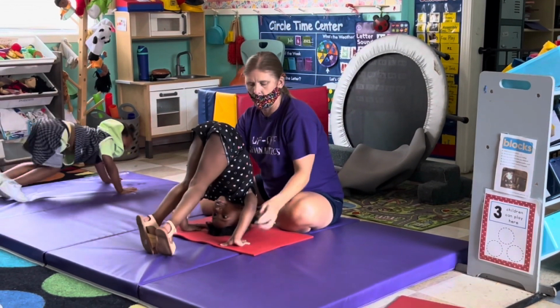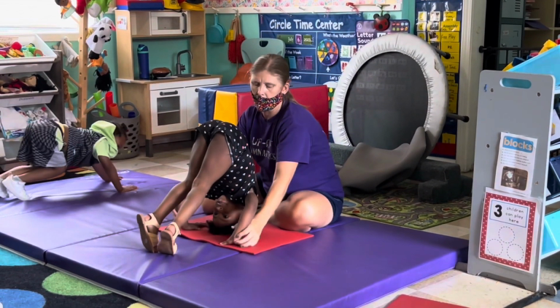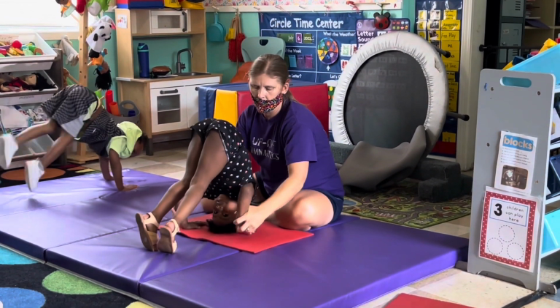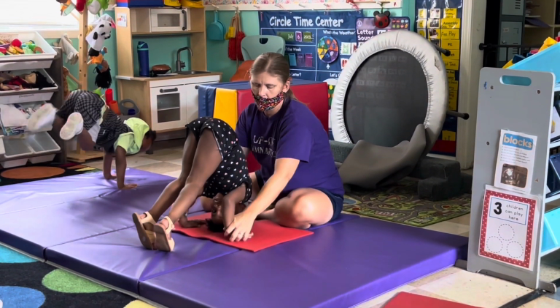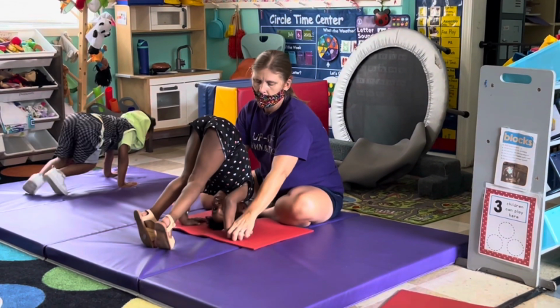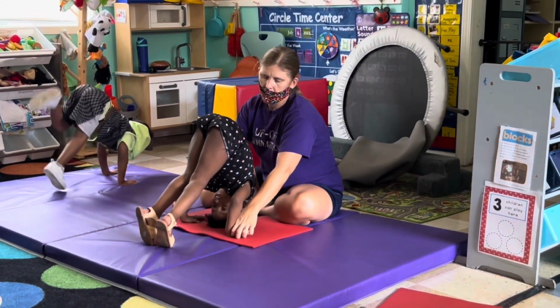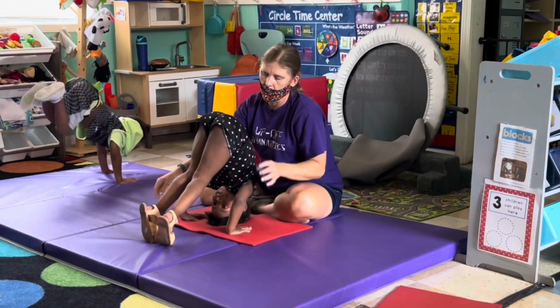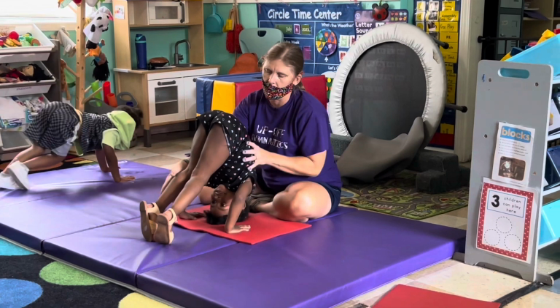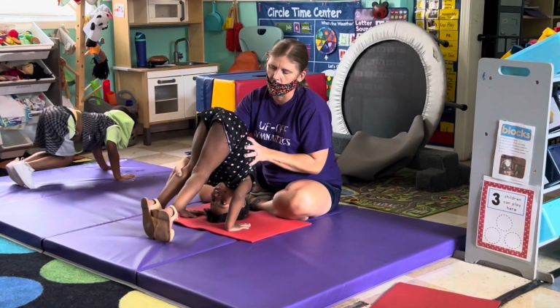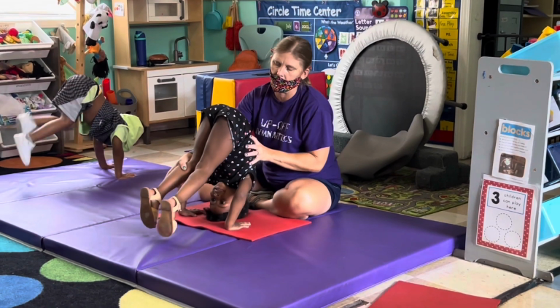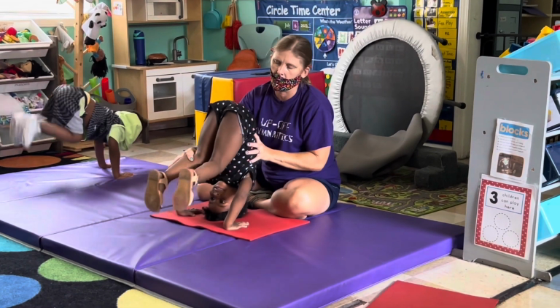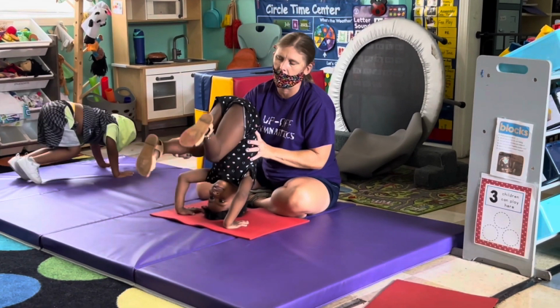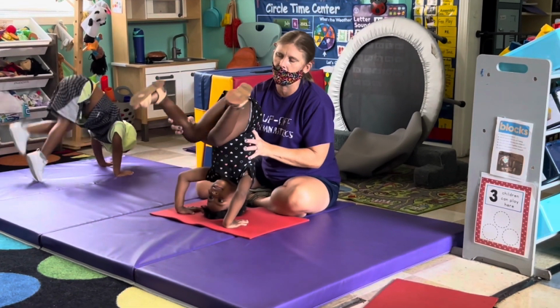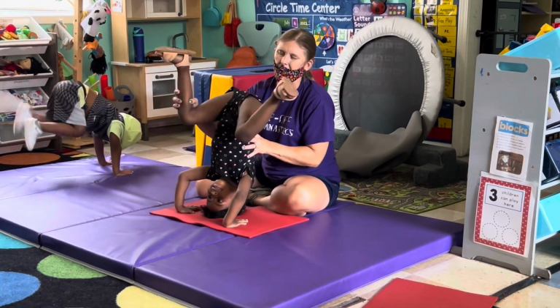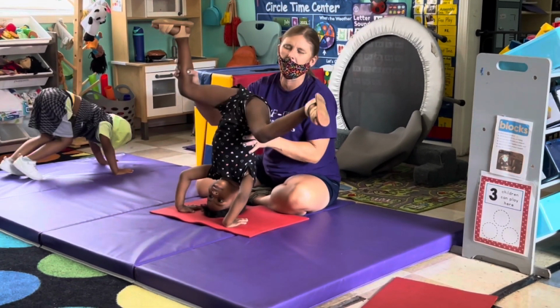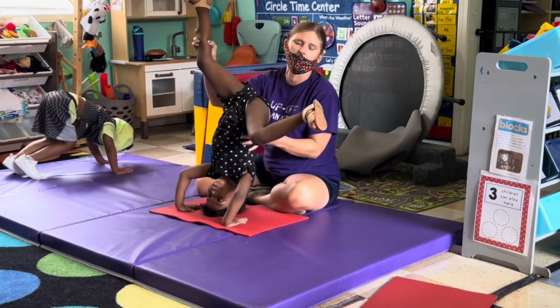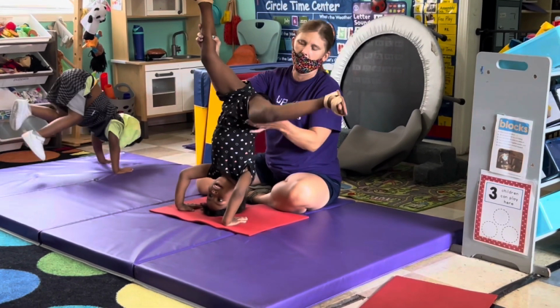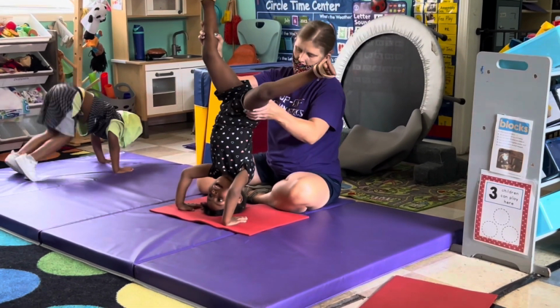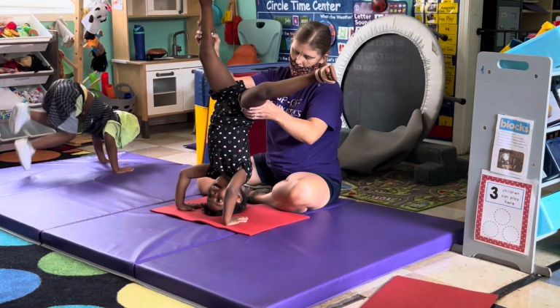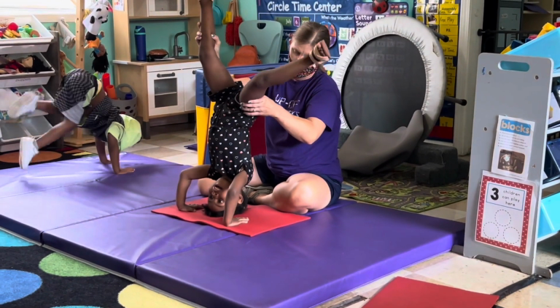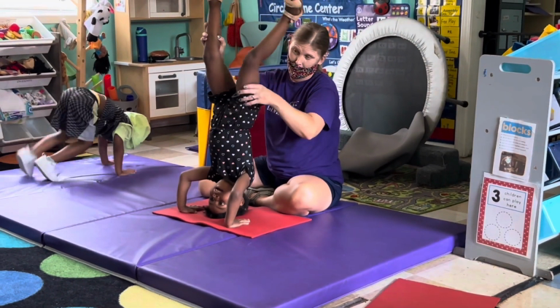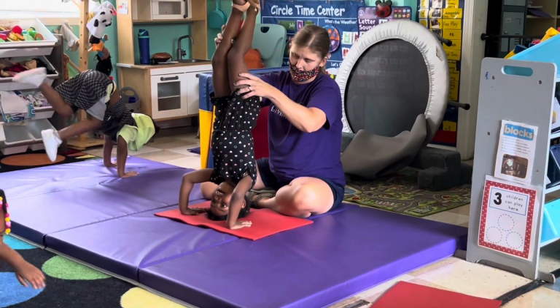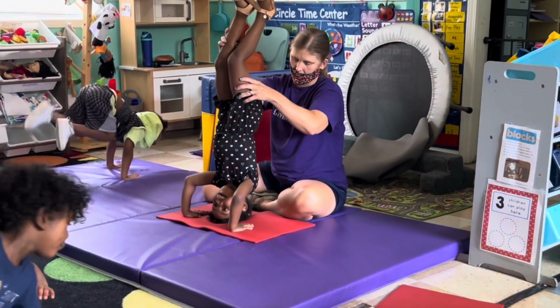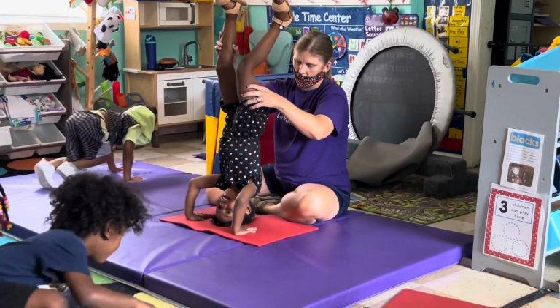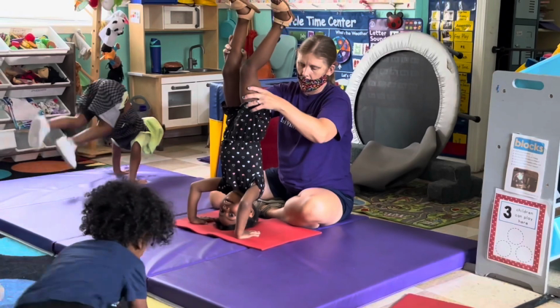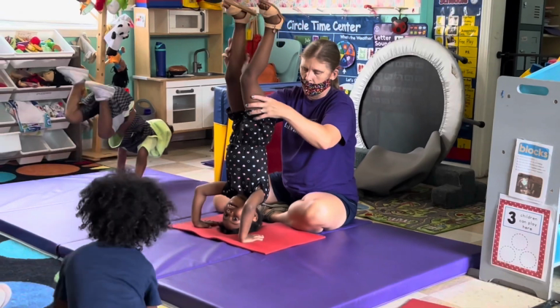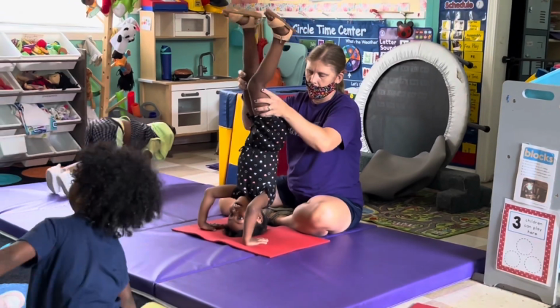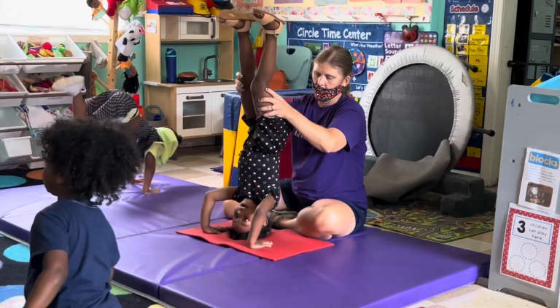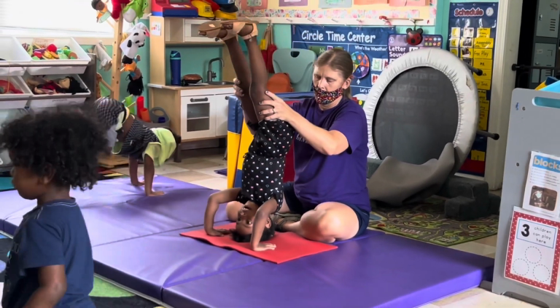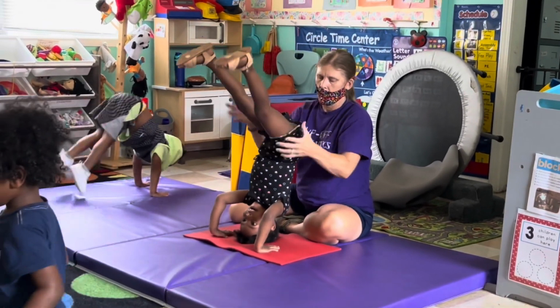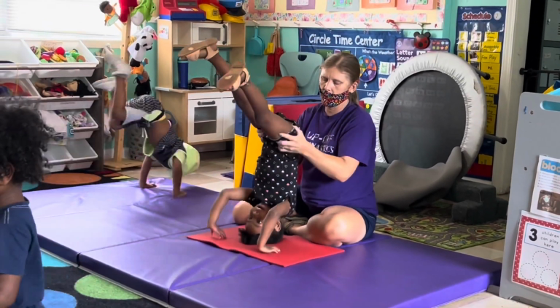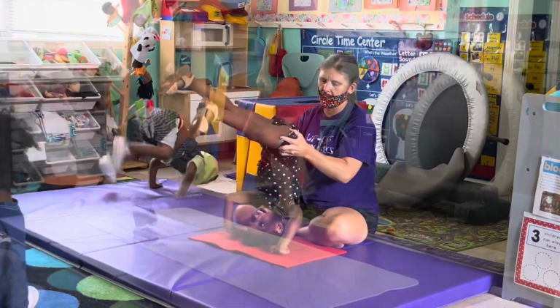Are you ready? Now, lift your legs. Don't kick. Lift them in and up. Up, up, up. There you go, hold them up there. Hold them up there.